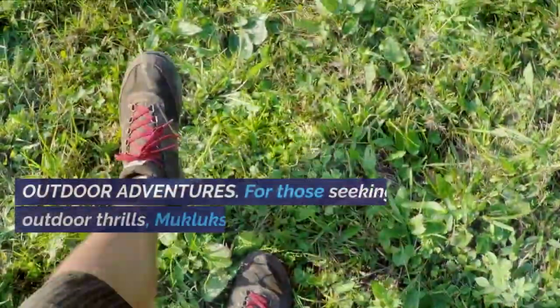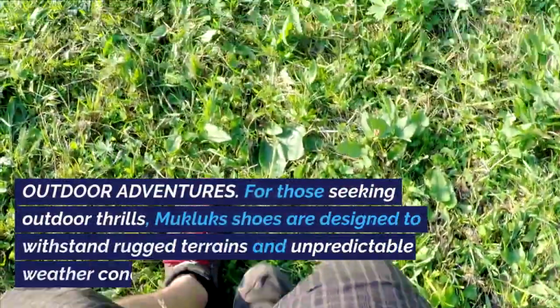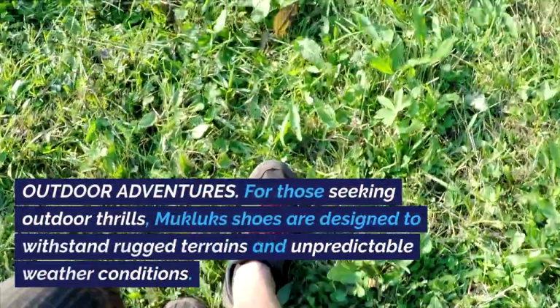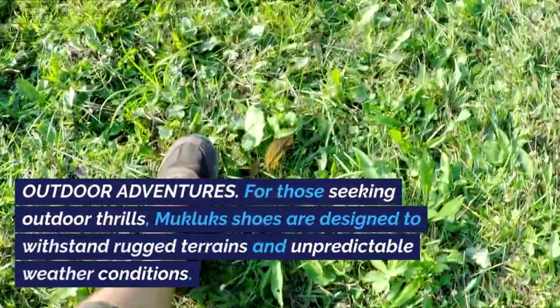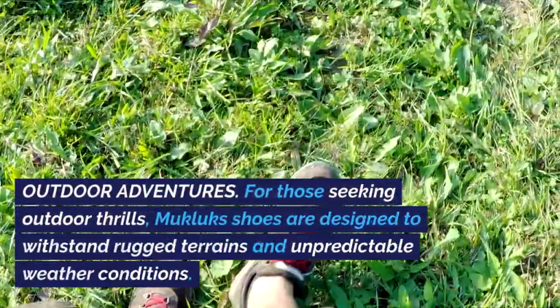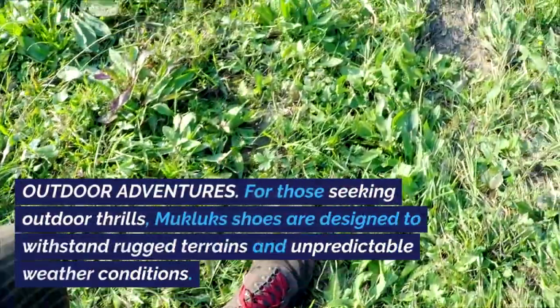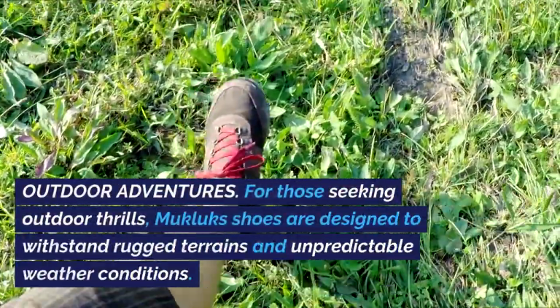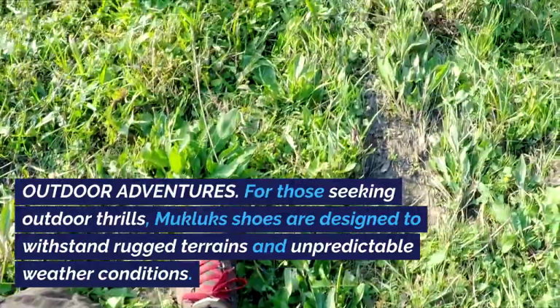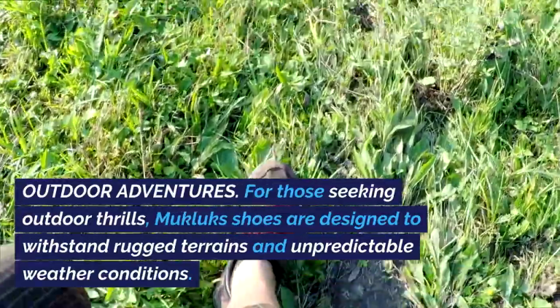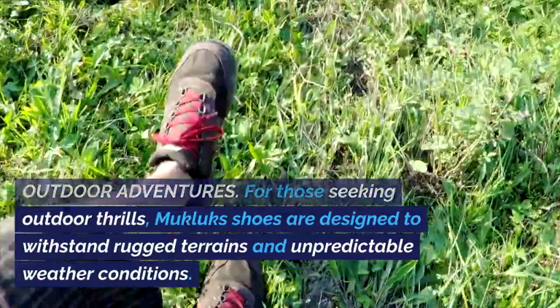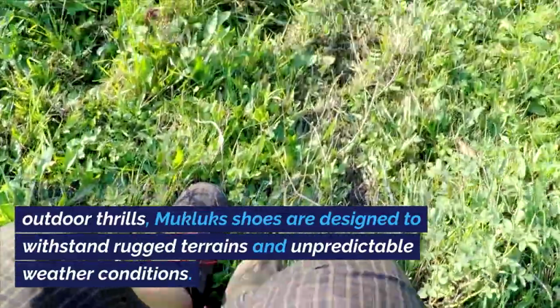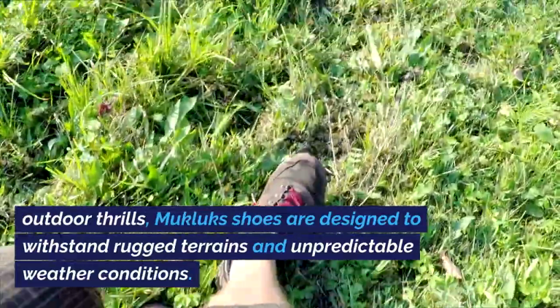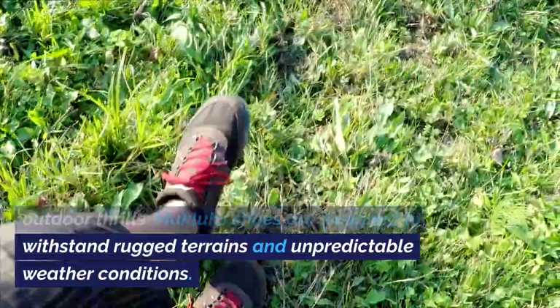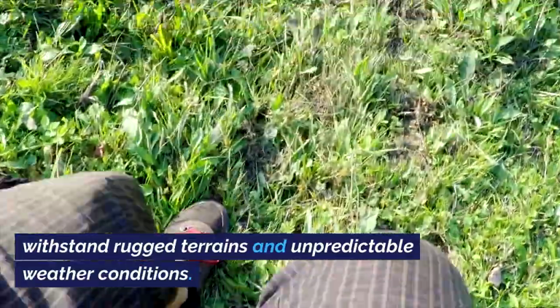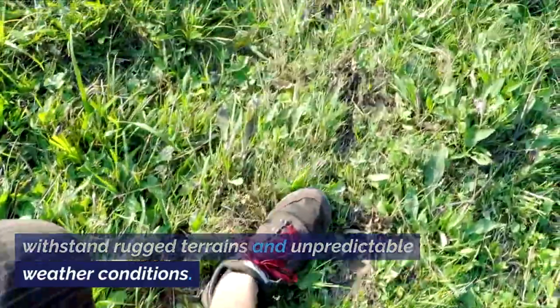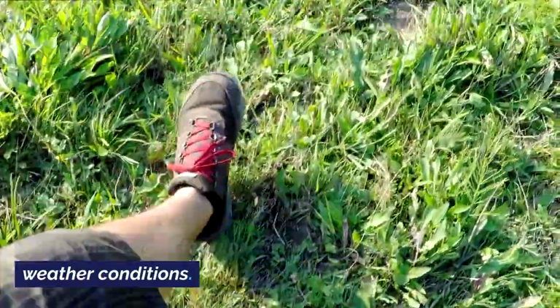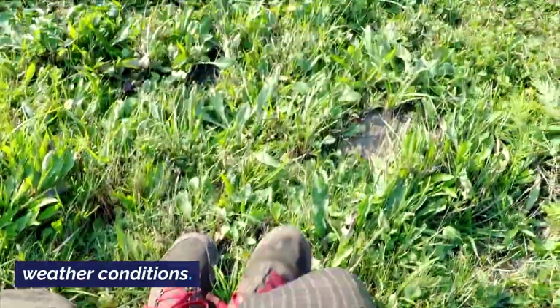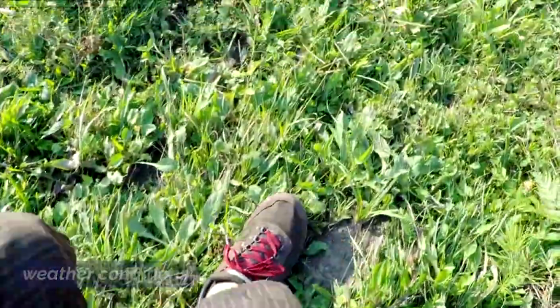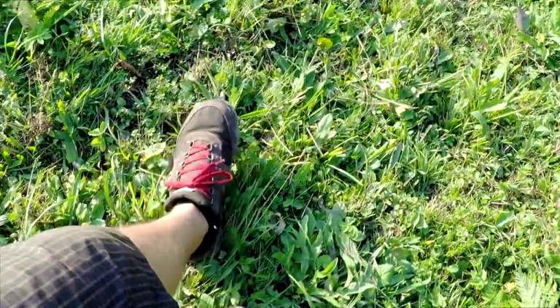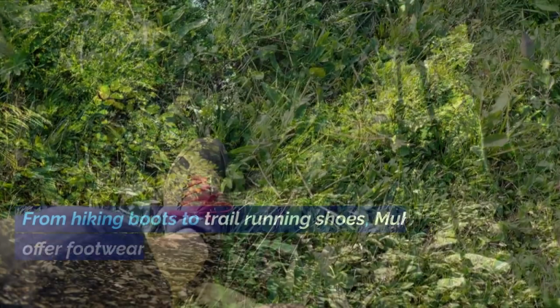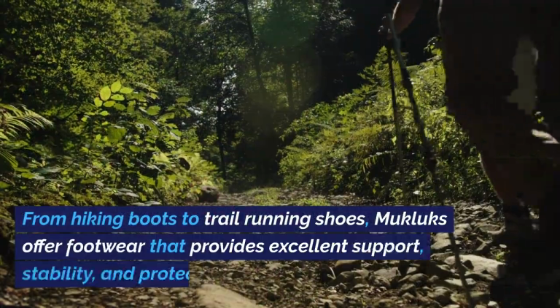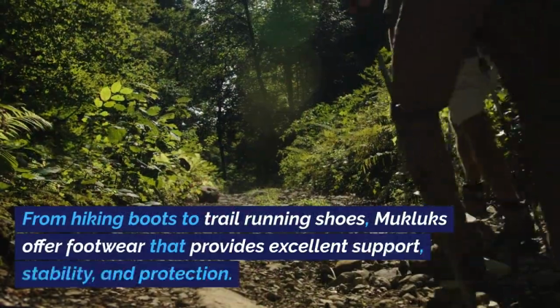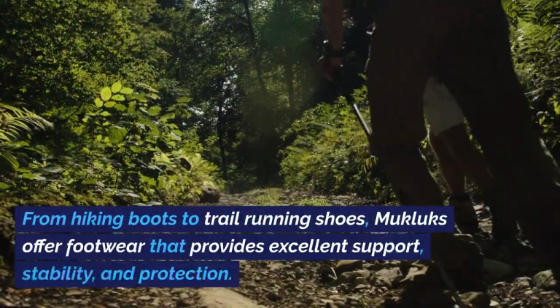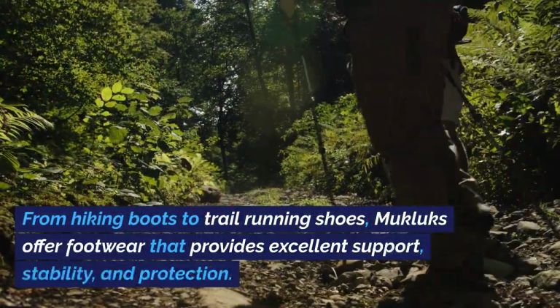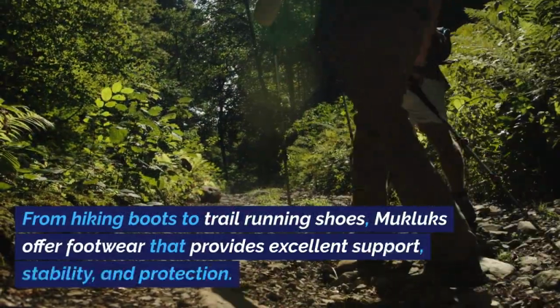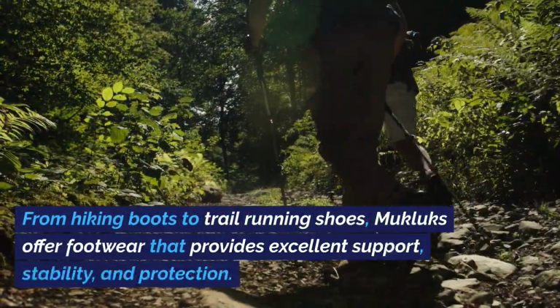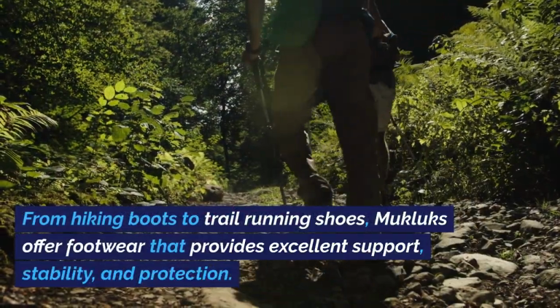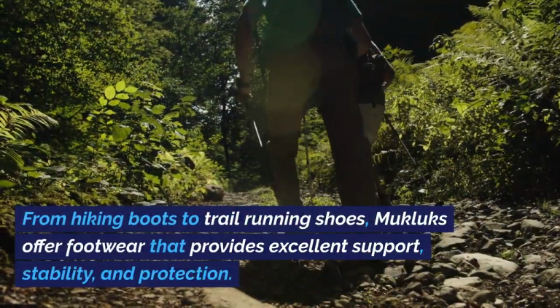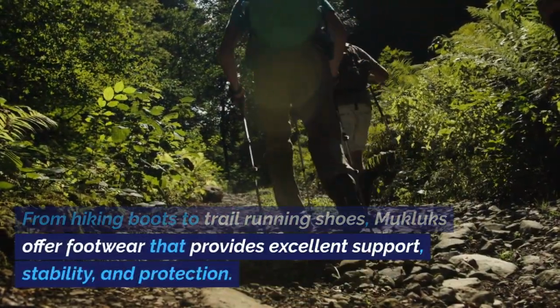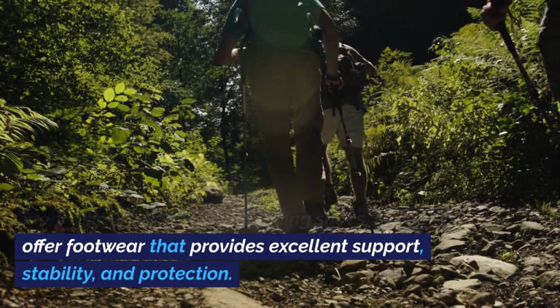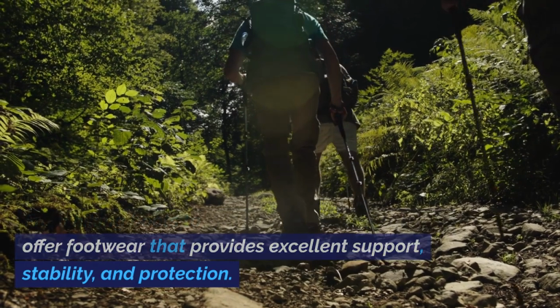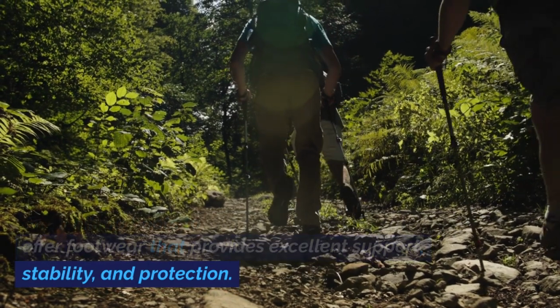Outdoor Adventures: For those seeking outdoor thrills, Mucklux Shoes are designed to withstand rugged terrains and unpredictable weather conditions. From hiking boots to trail-running shoes, Mucklux offers footwear that provides excellent support, stability,